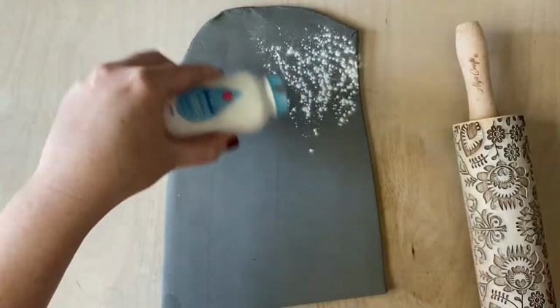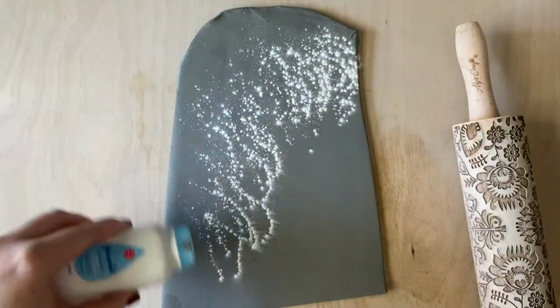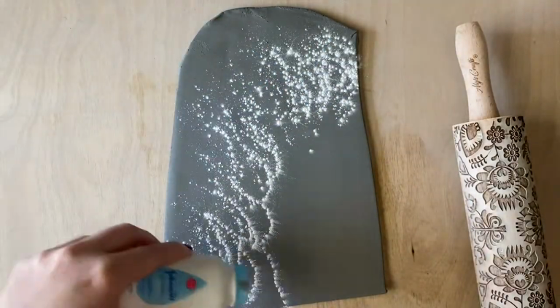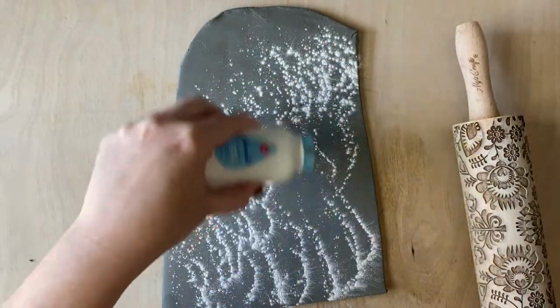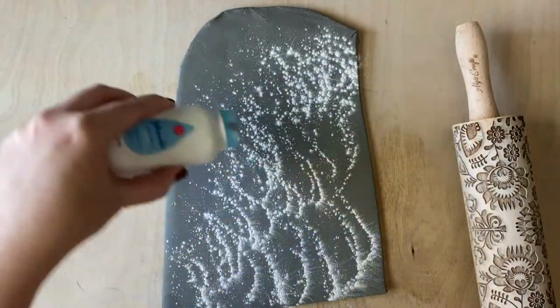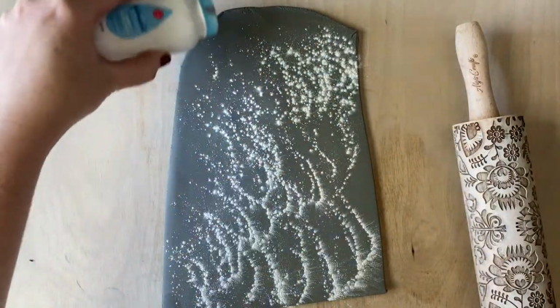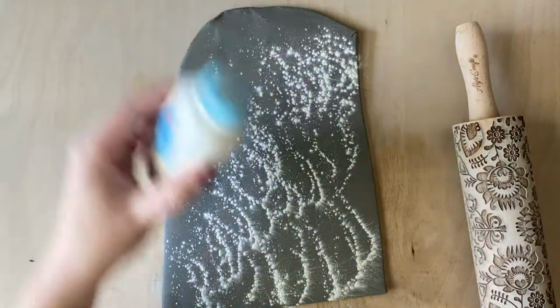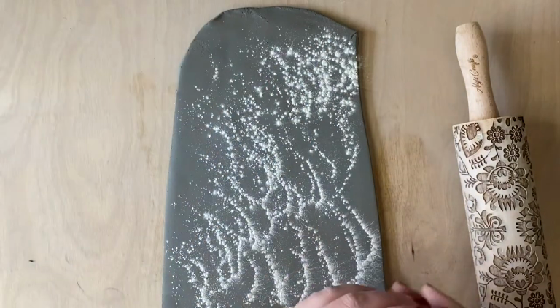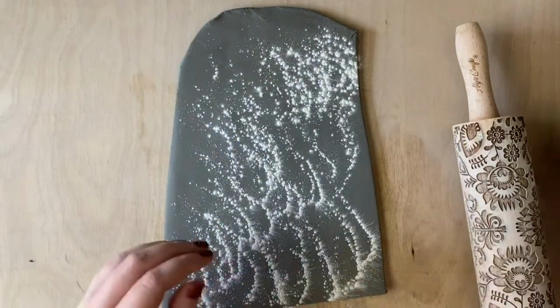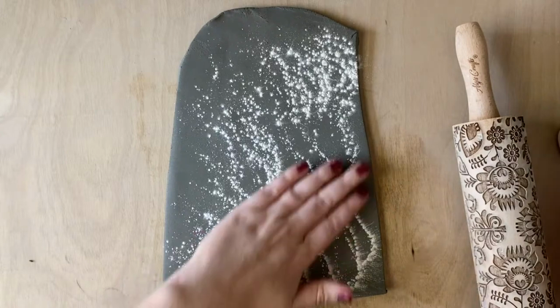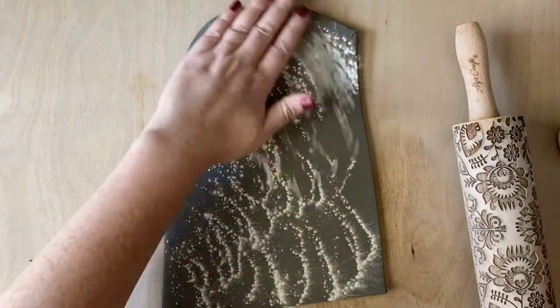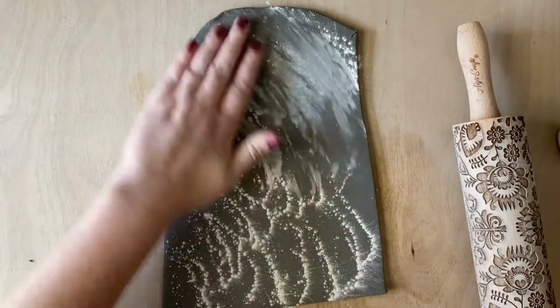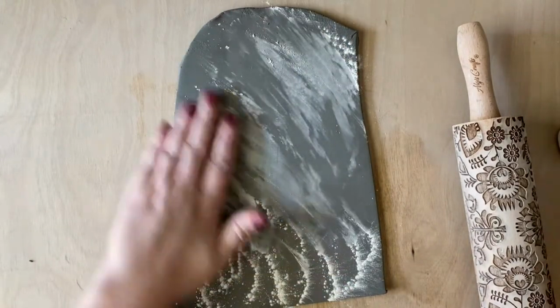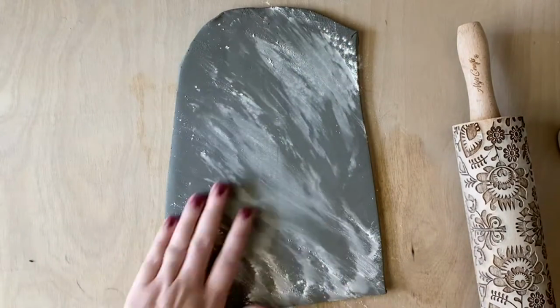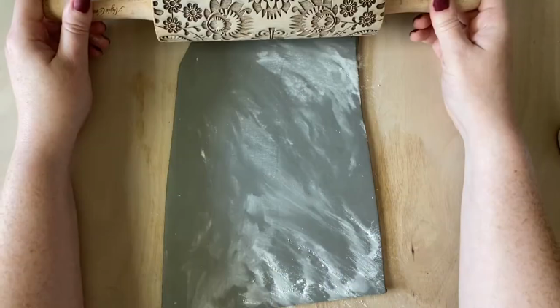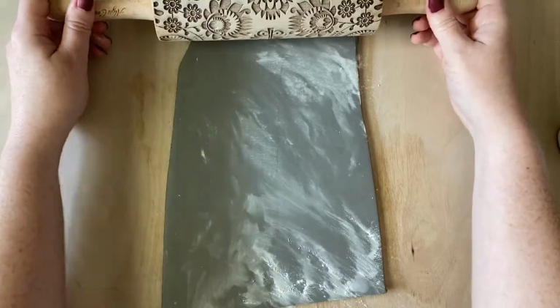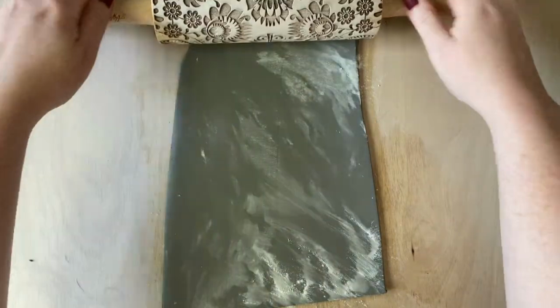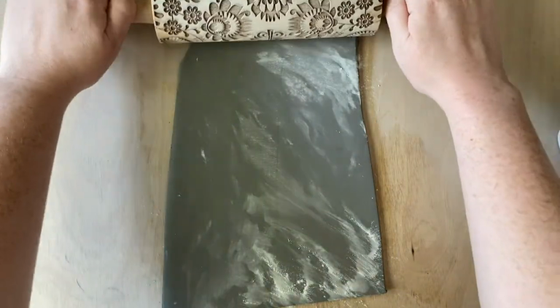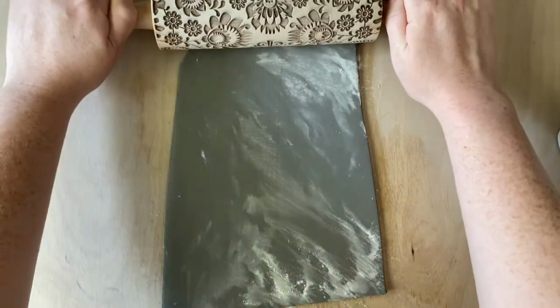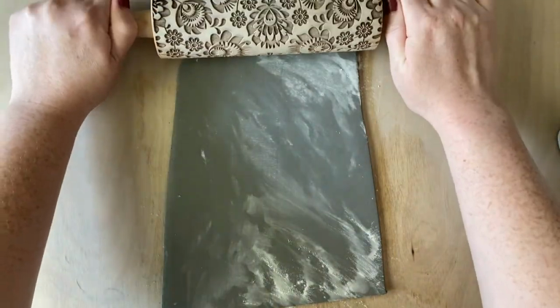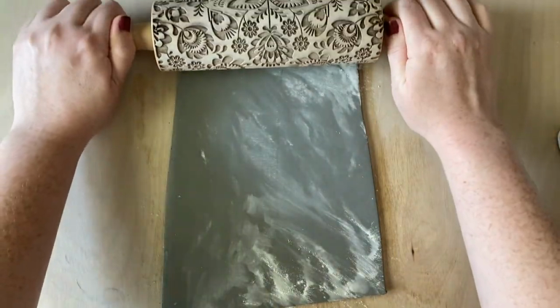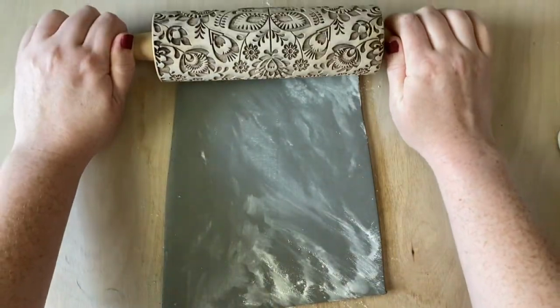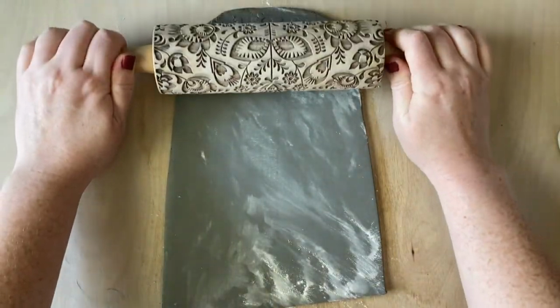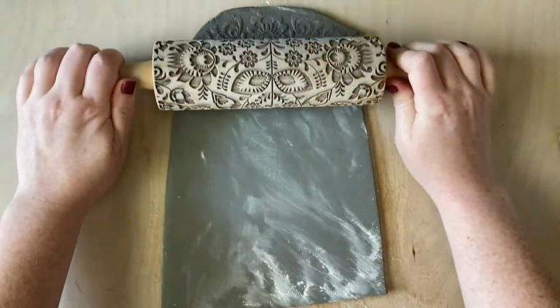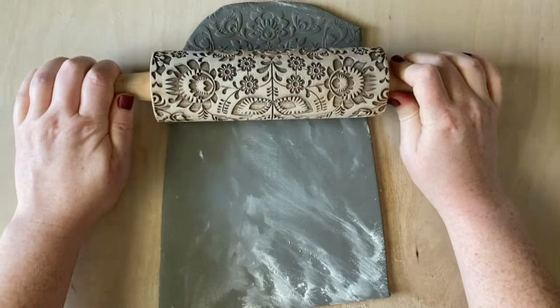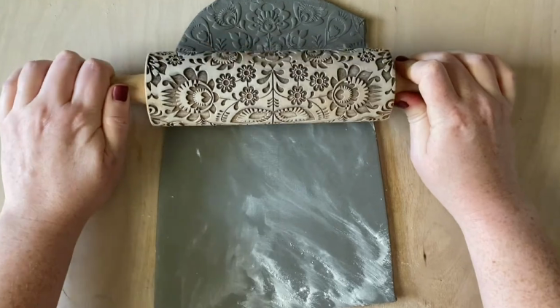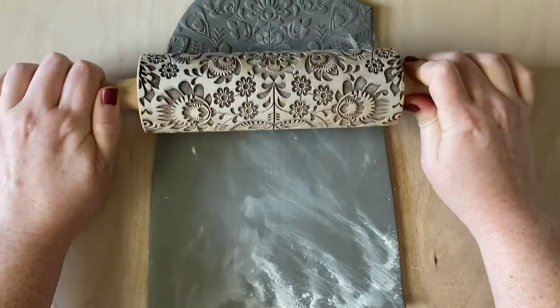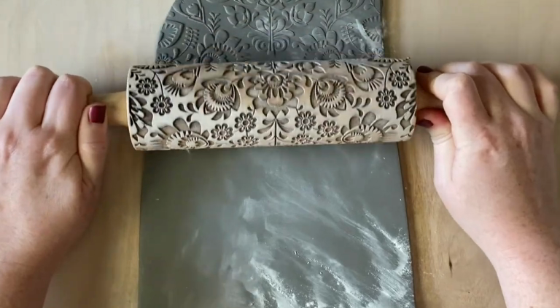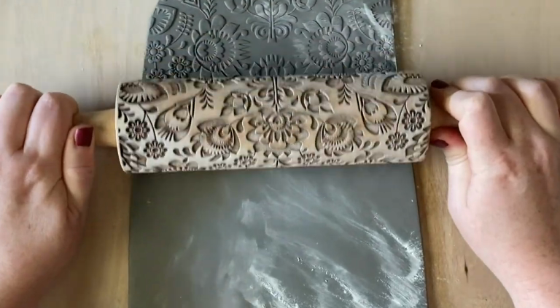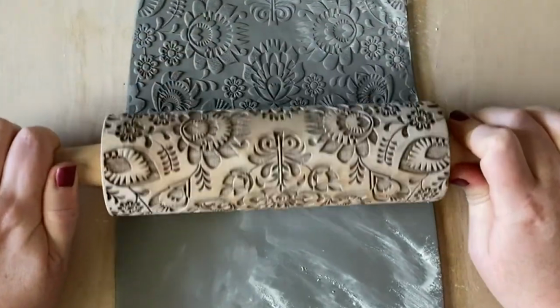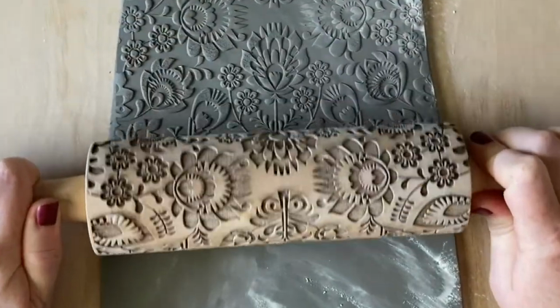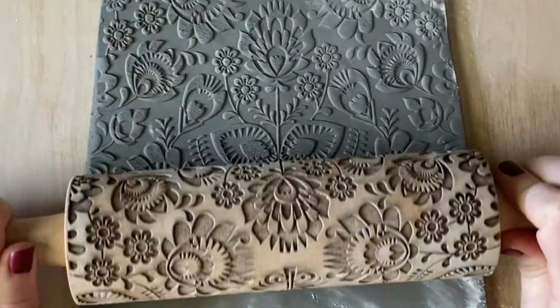Then we are going to dust our slab with baby powder so our embossed rolling pin doesn't stick. Roll it out with medium to heavy pressure with the rolling pin of your choice, keeping in mind that this is the back.